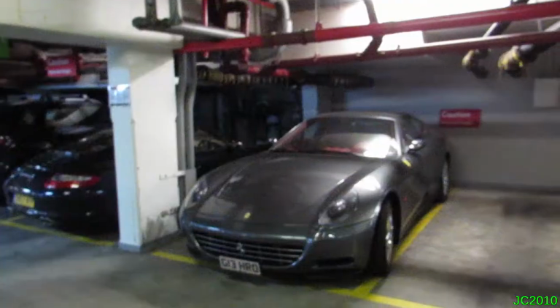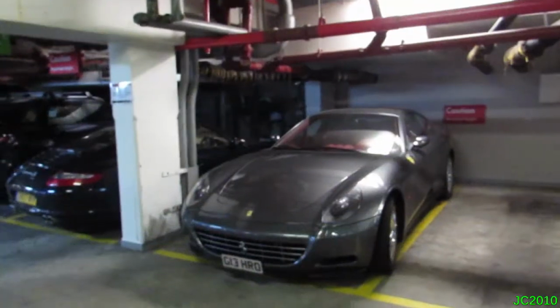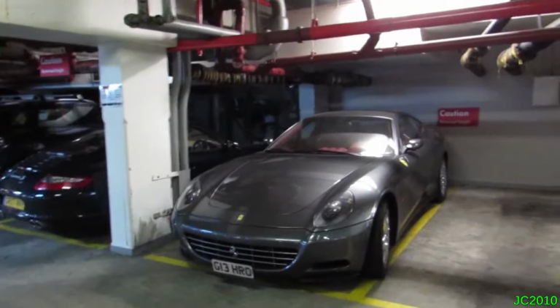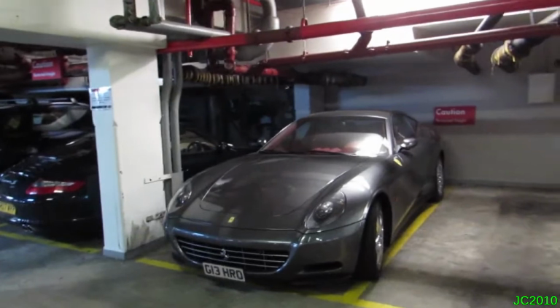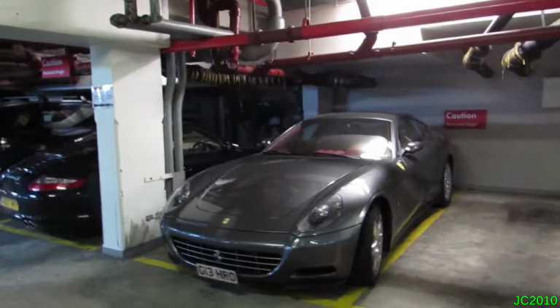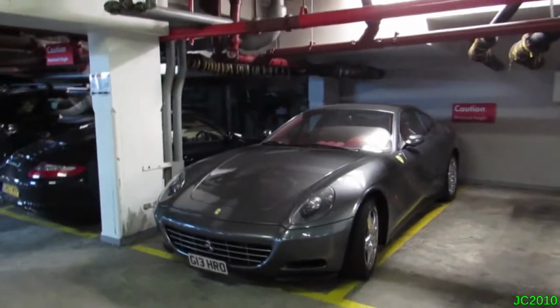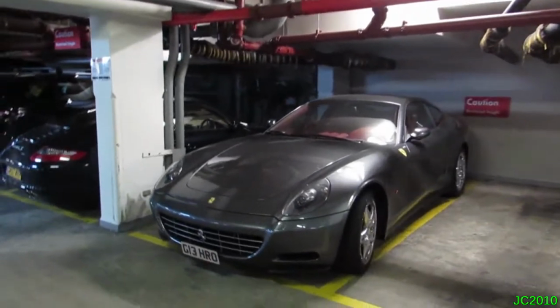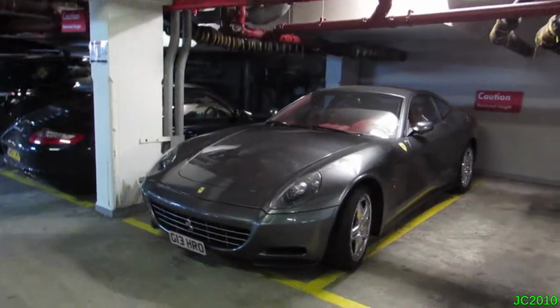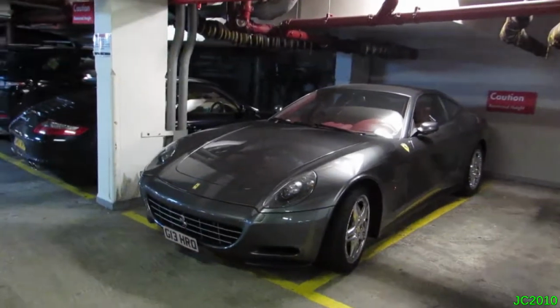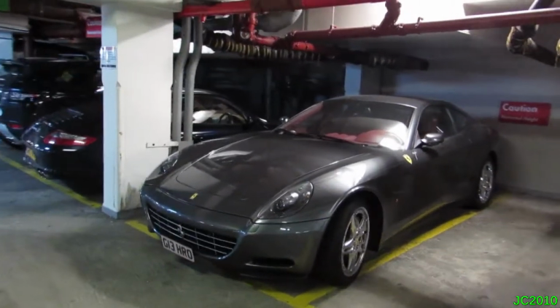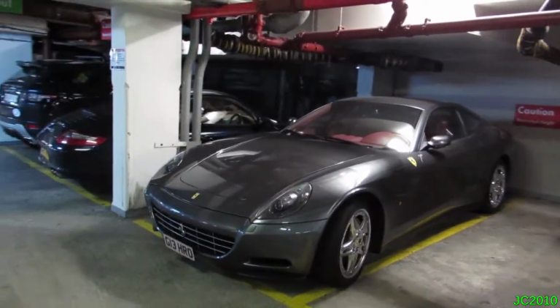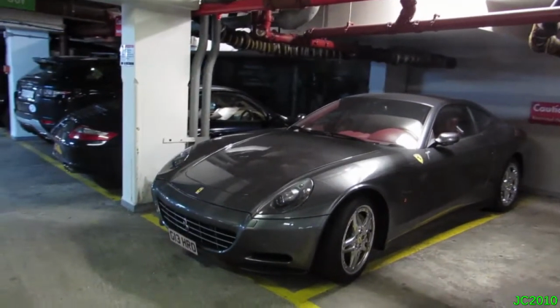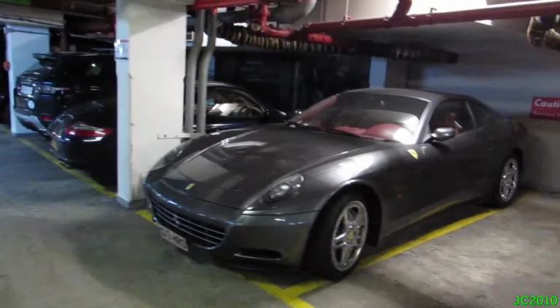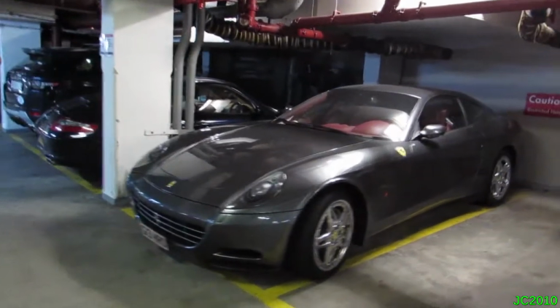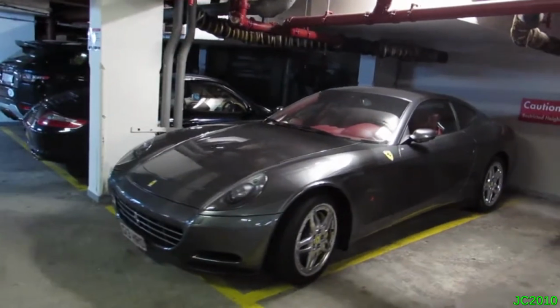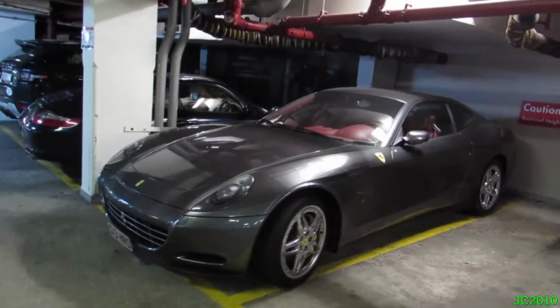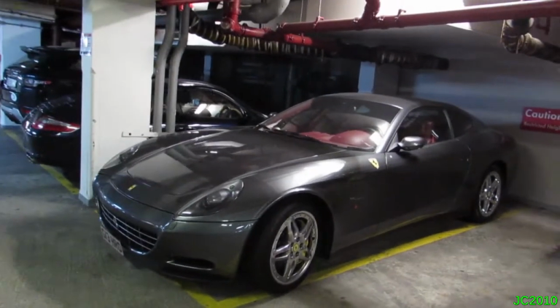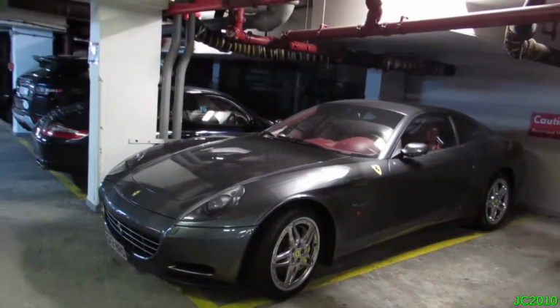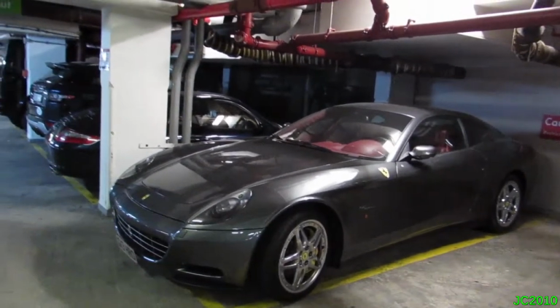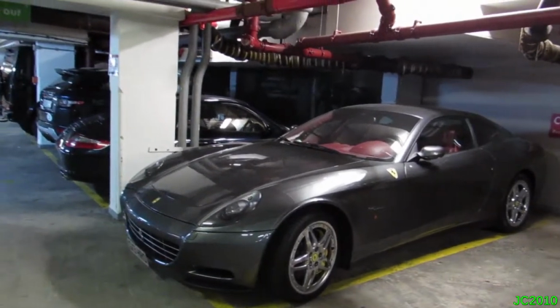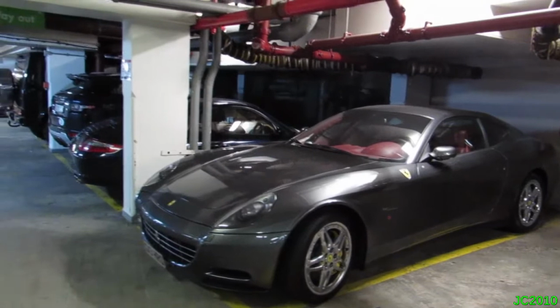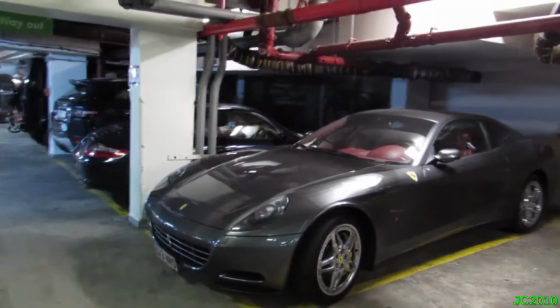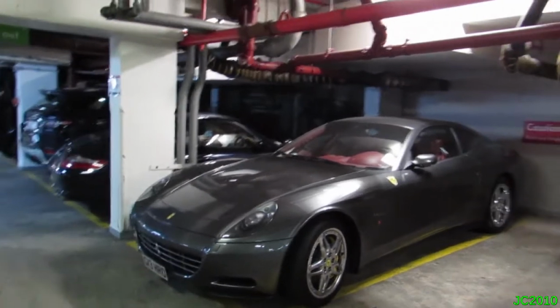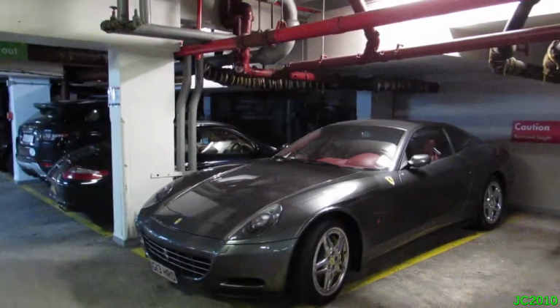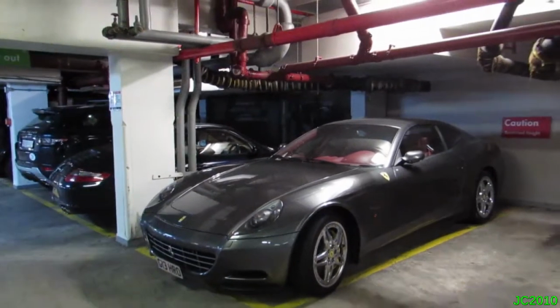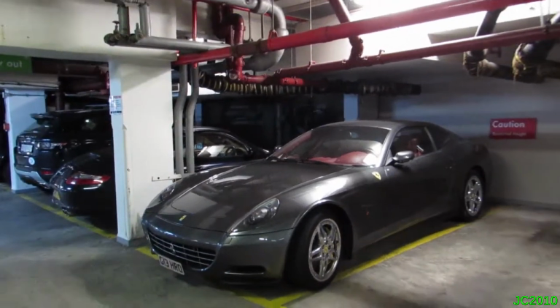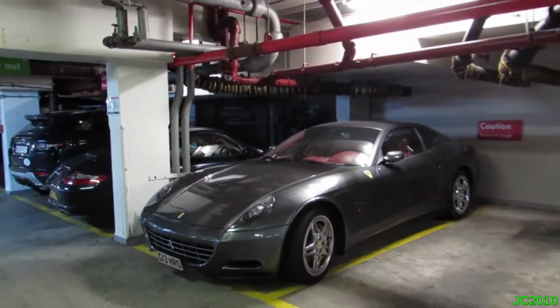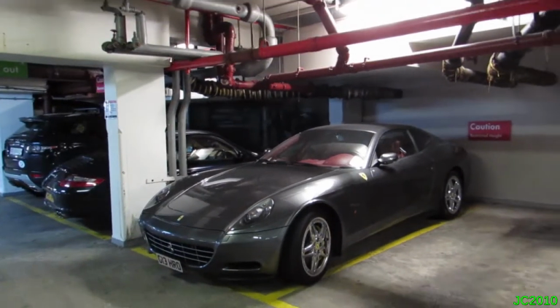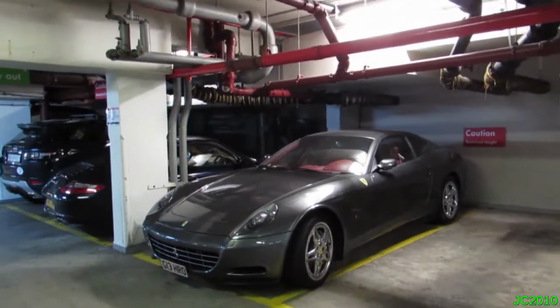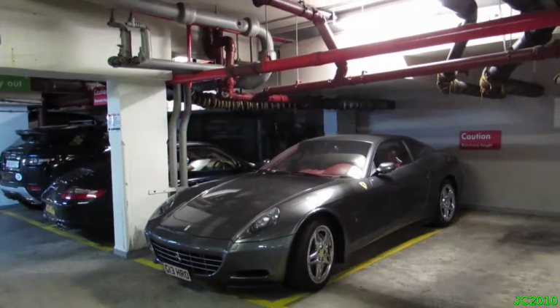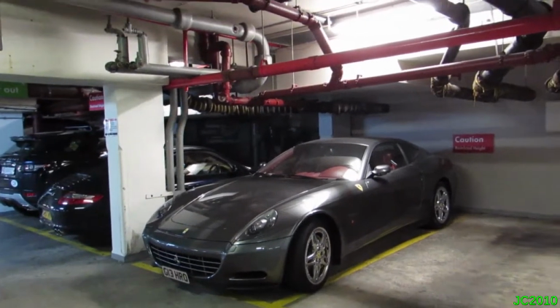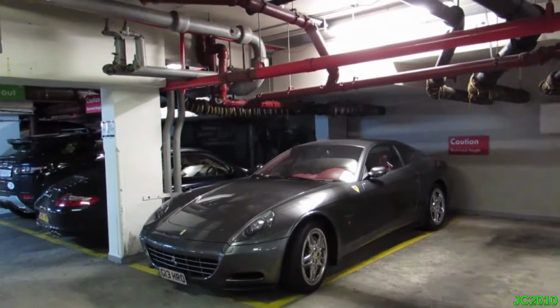Another nice combo here — we've got a Ferrari 612 Scaglietti in grey. Quite rare to see these, always nice to see. Quite an underrated car in my opinion.